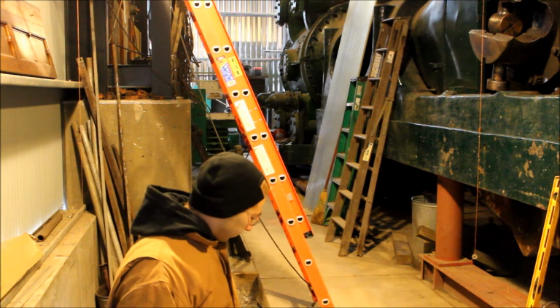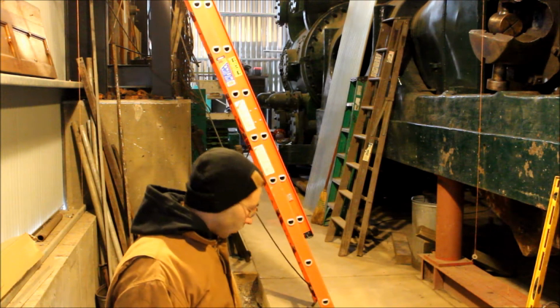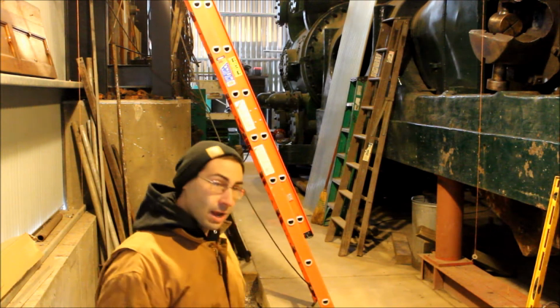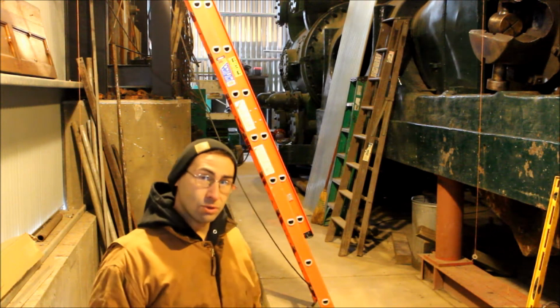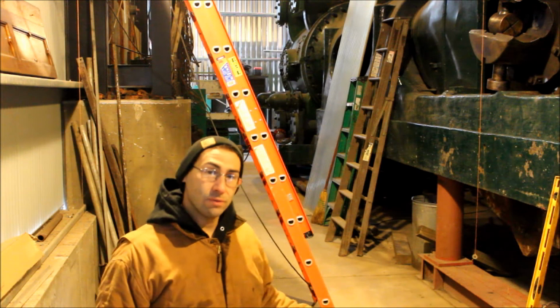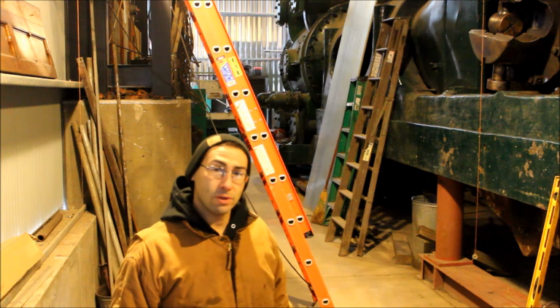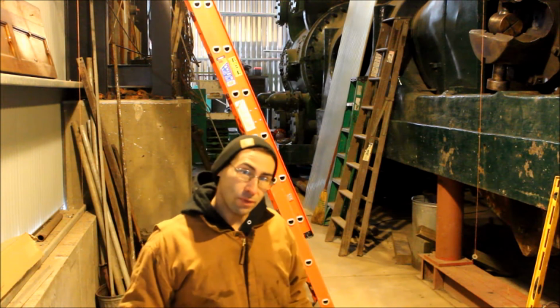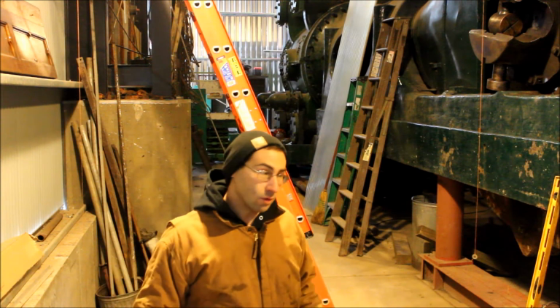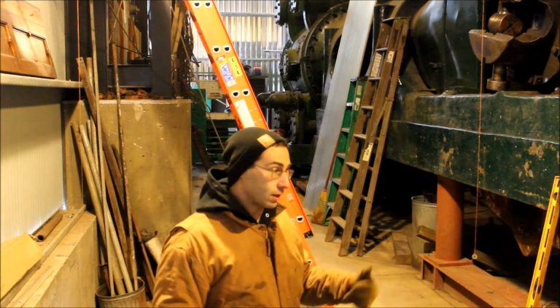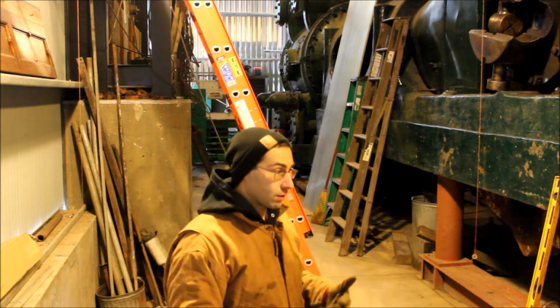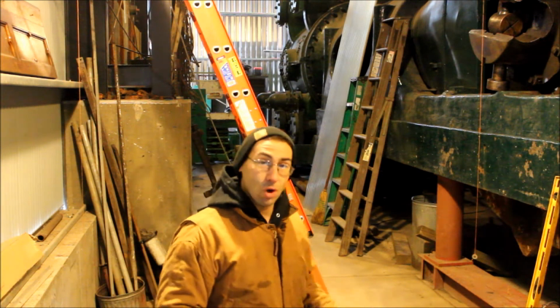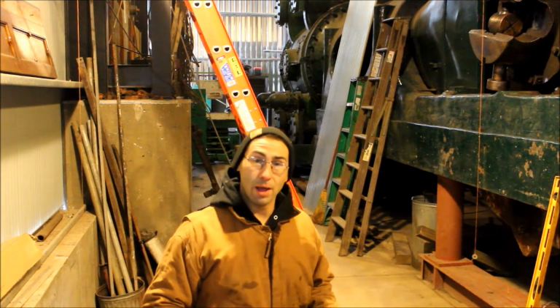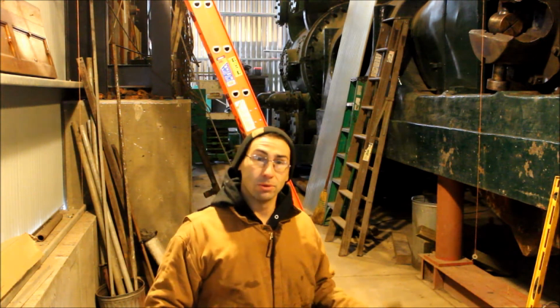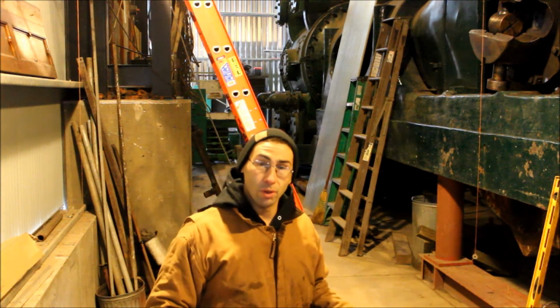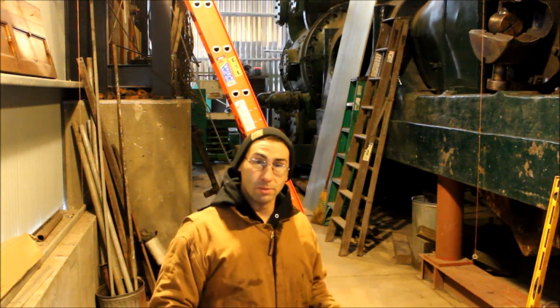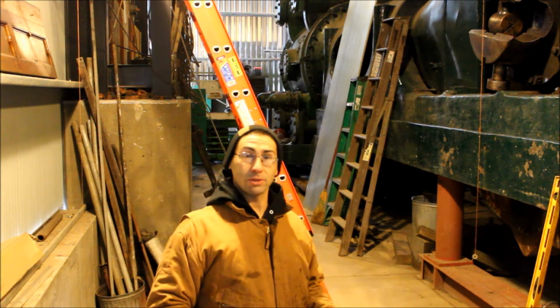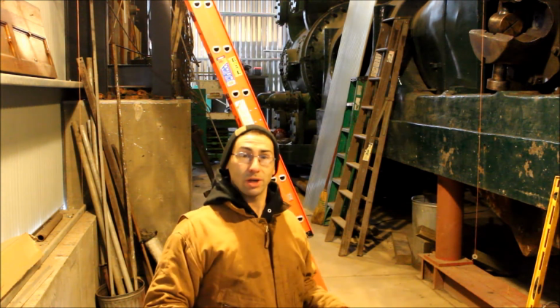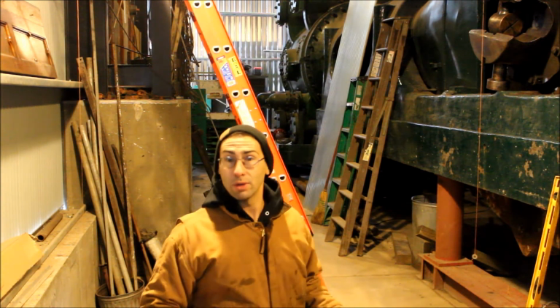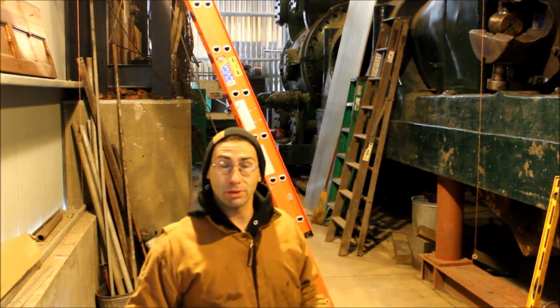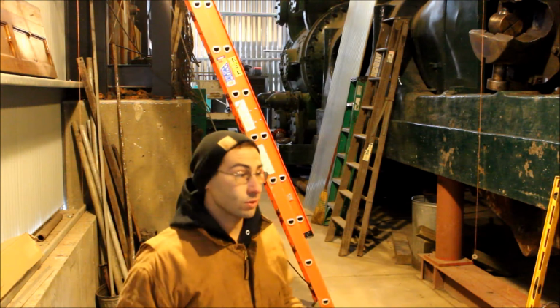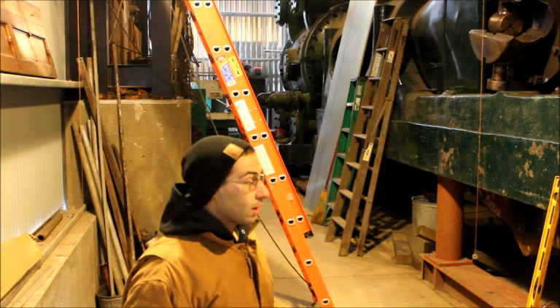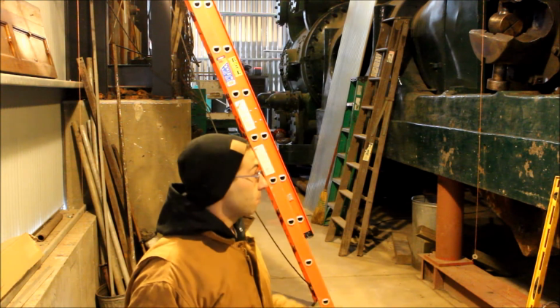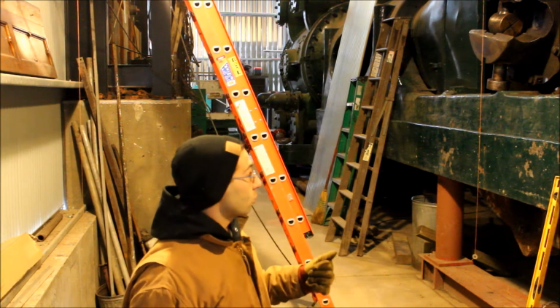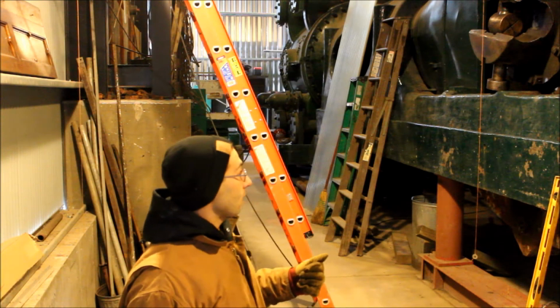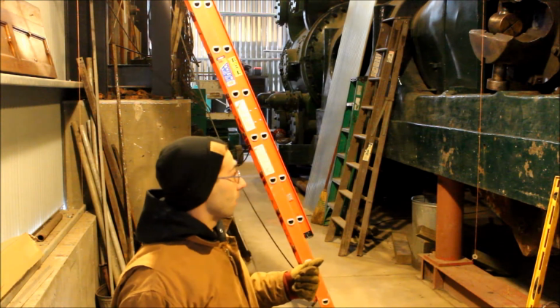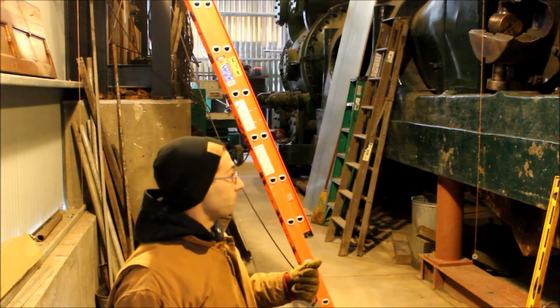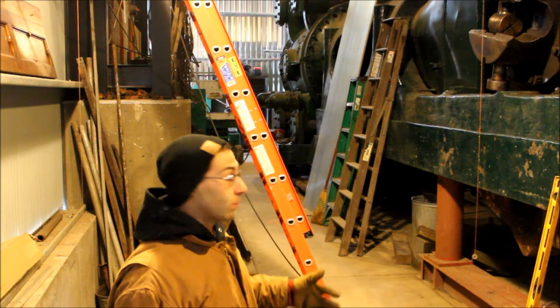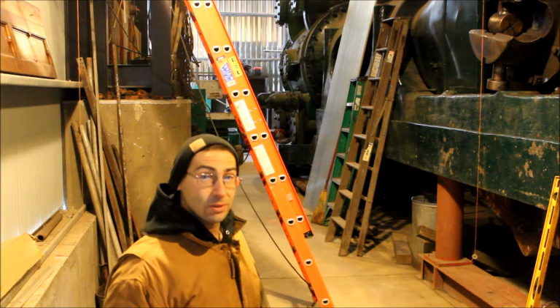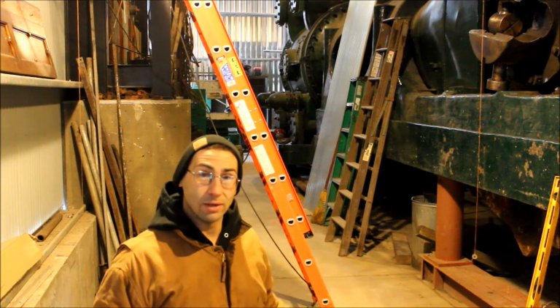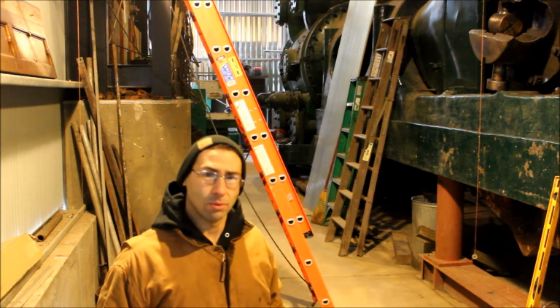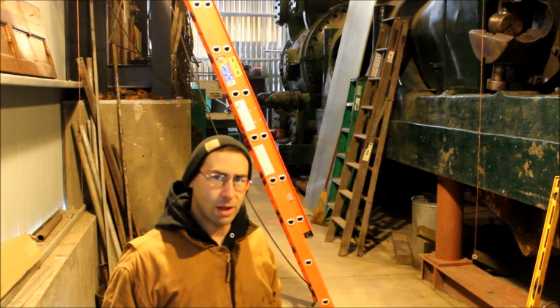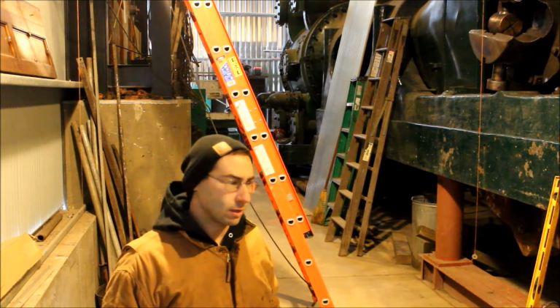So today I'm just trying to figure this stuff out, get everything drawn up, do all the dimensions, check all the dimensions and make sure that when we design this we're not forgetting anything.